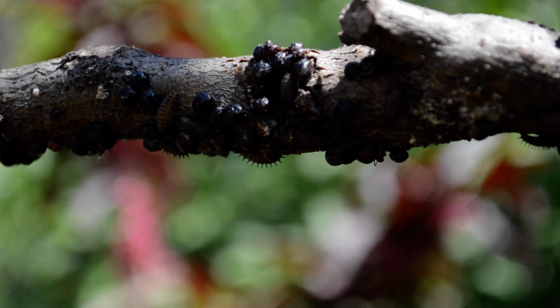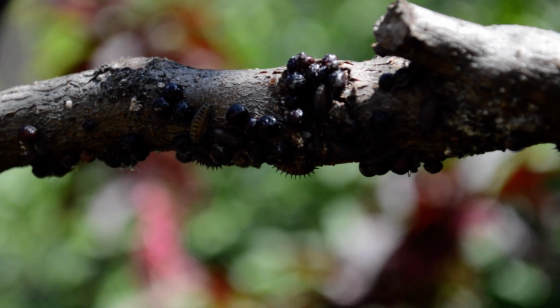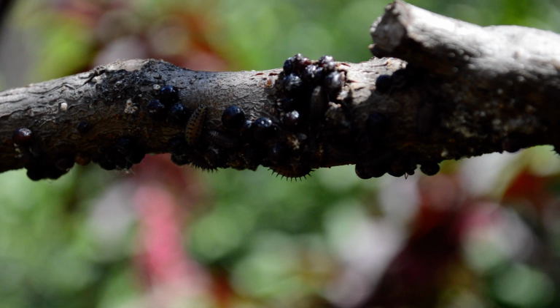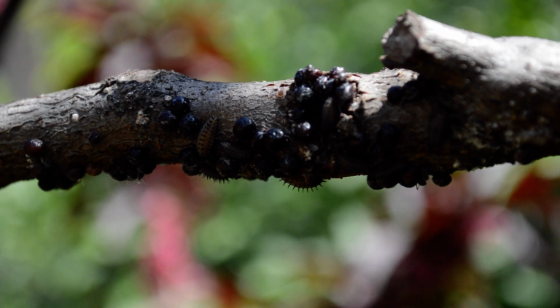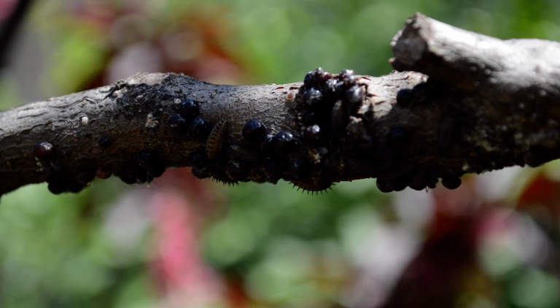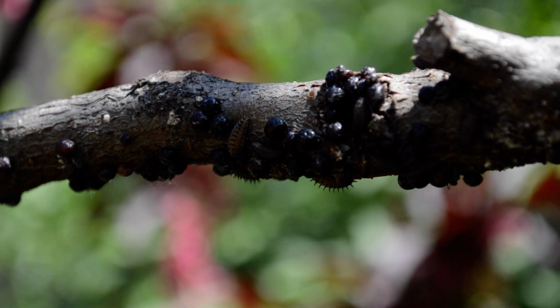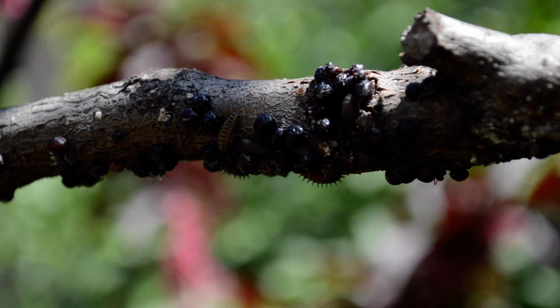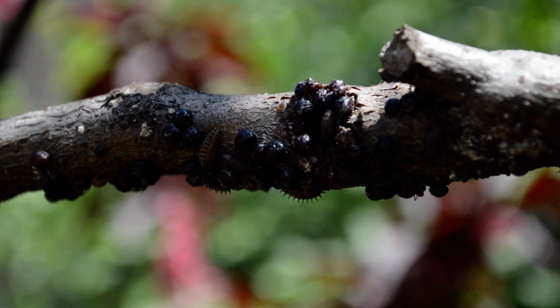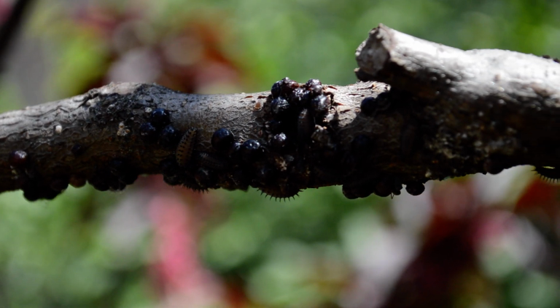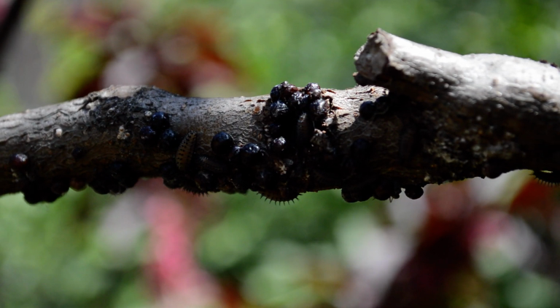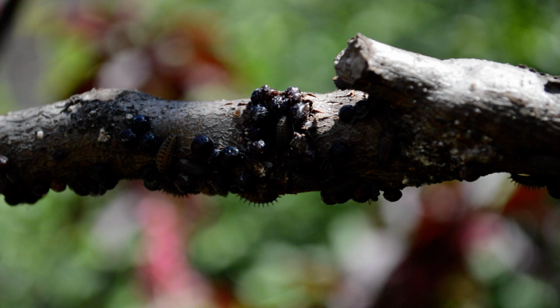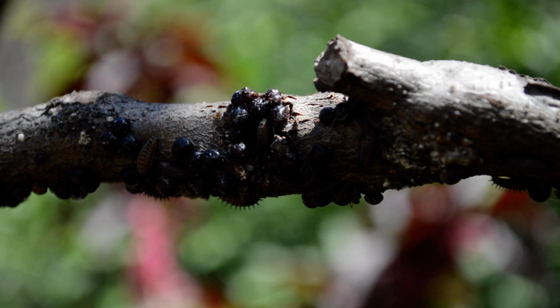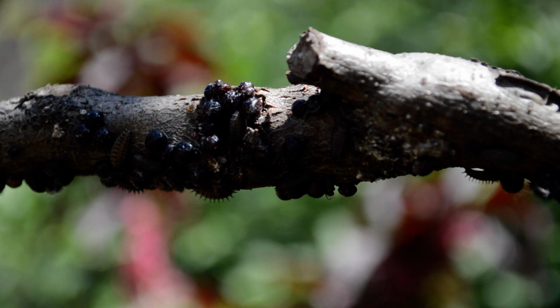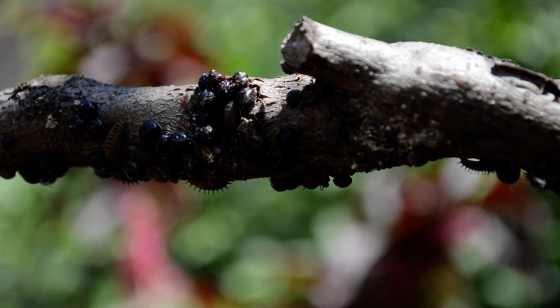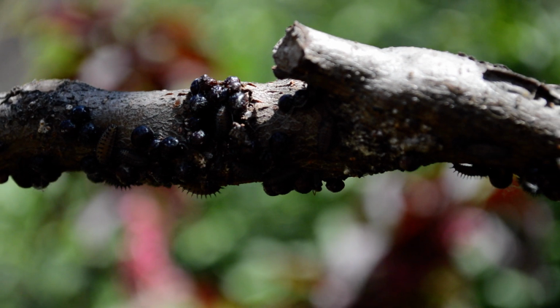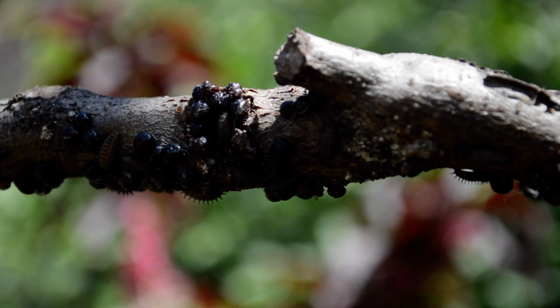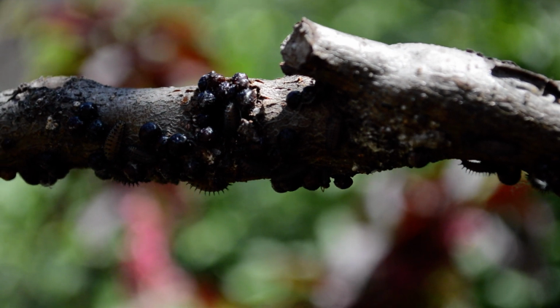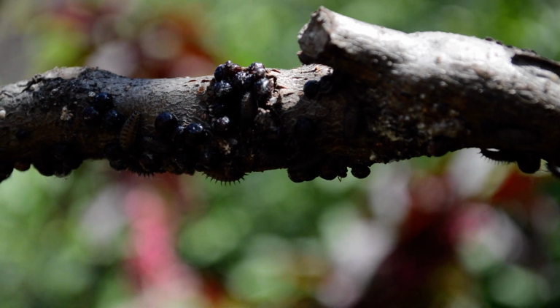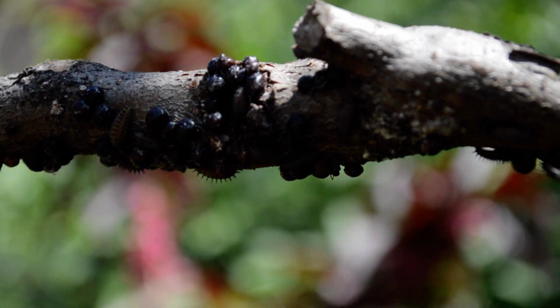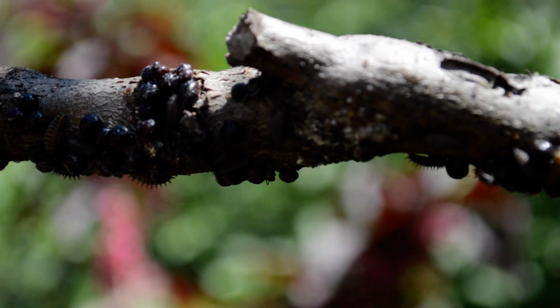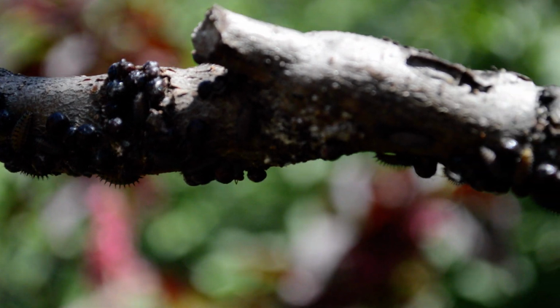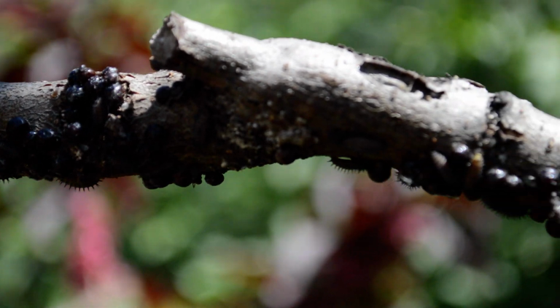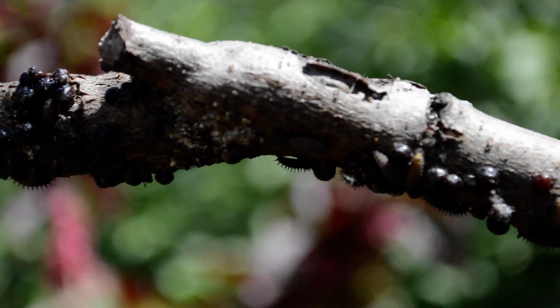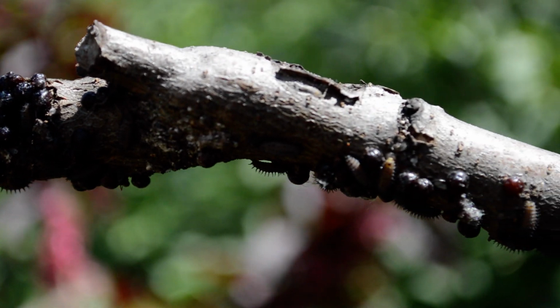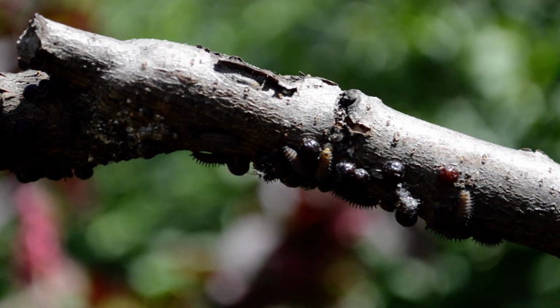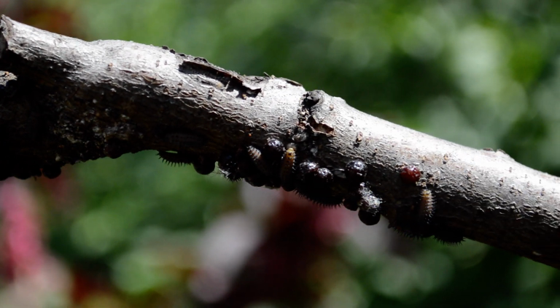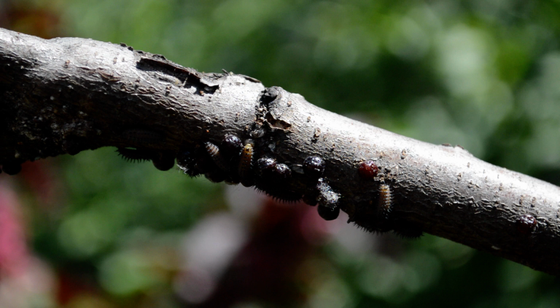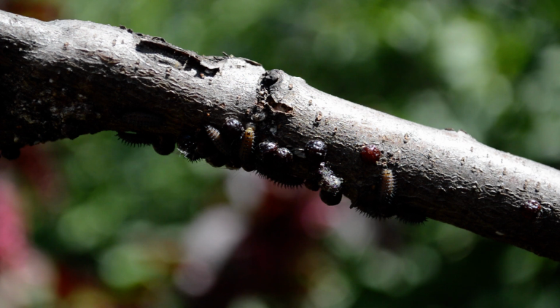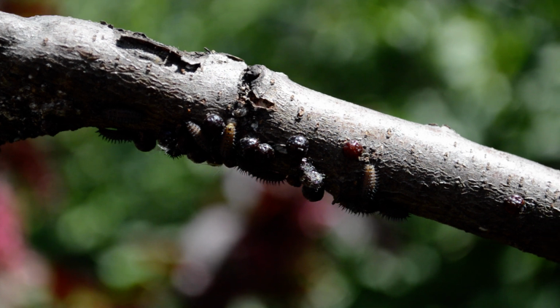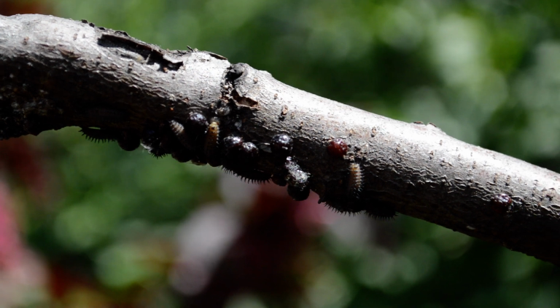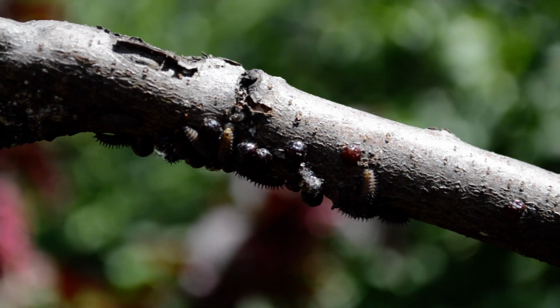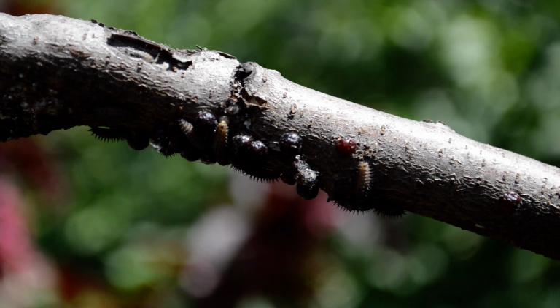All right, so grade ones, check this out. This tree is covered in thousands and thousands of ladybug eggs. And as you can already see, some of the ladybug eggs have already hatched.